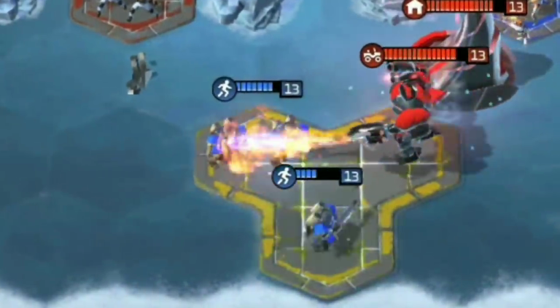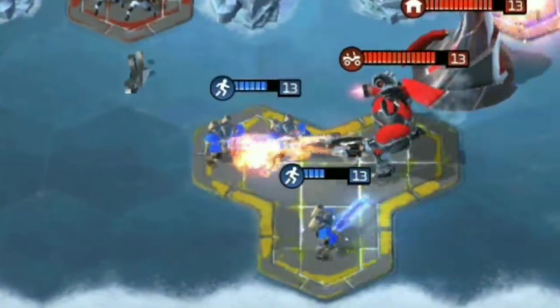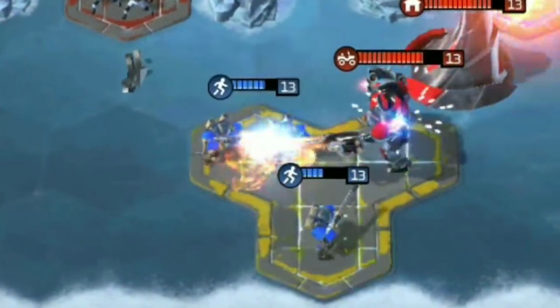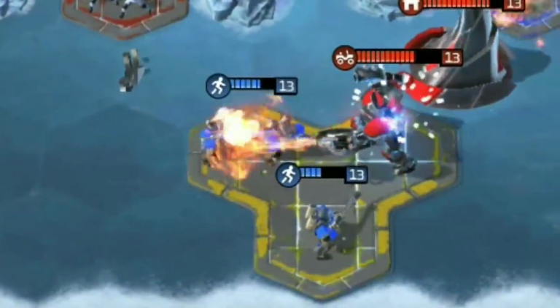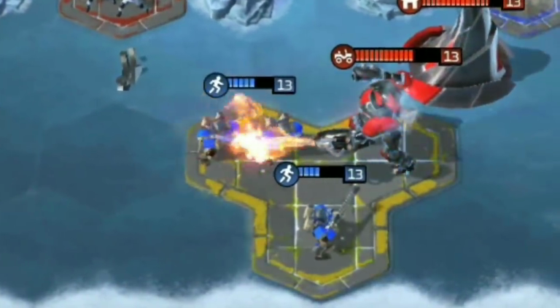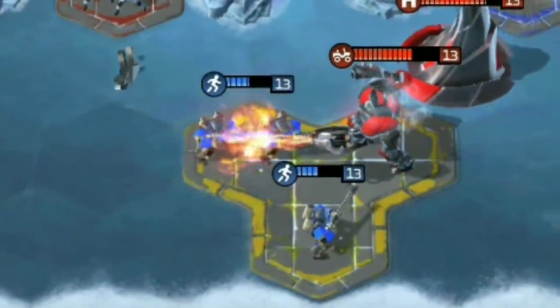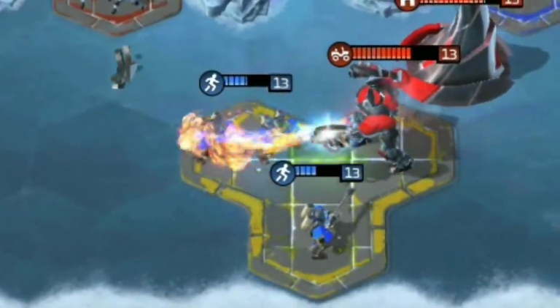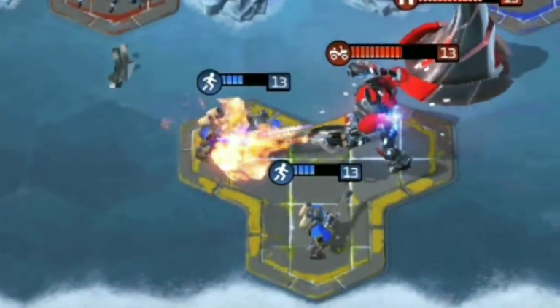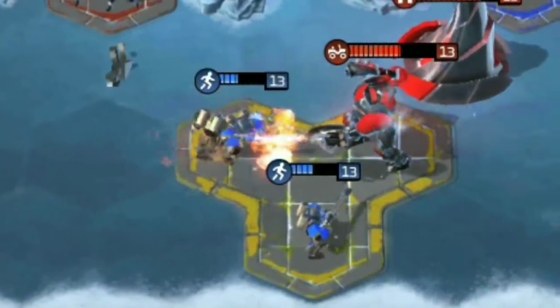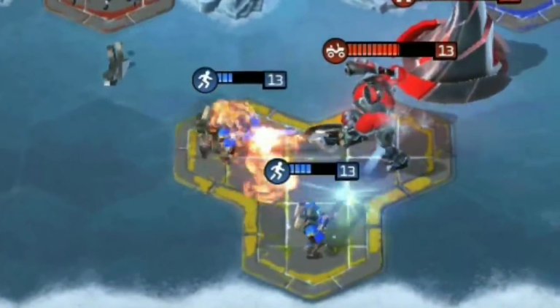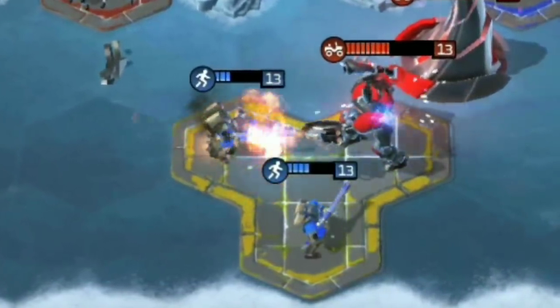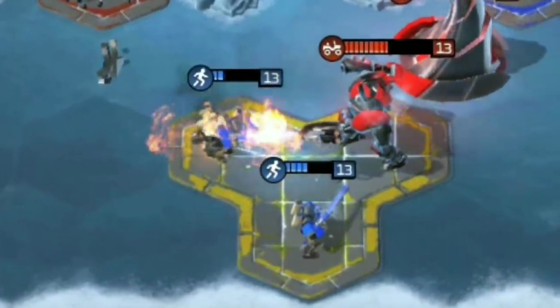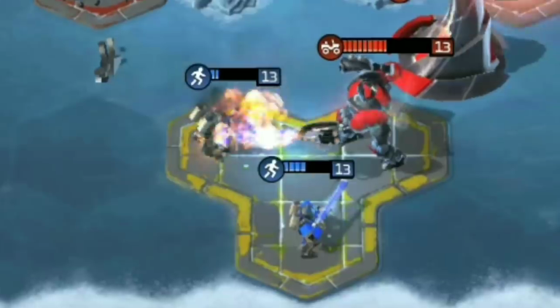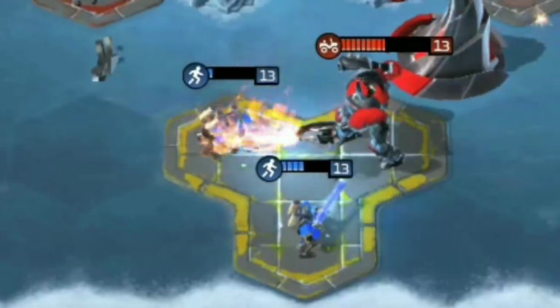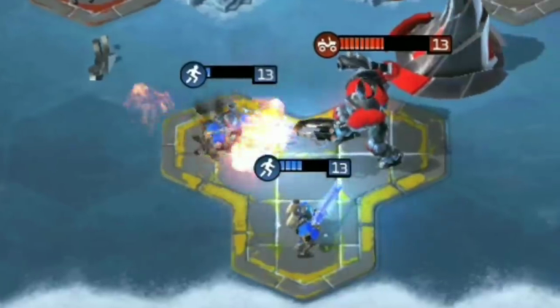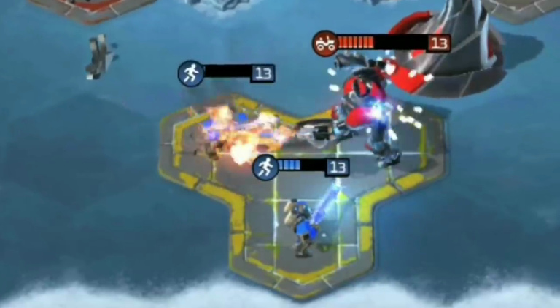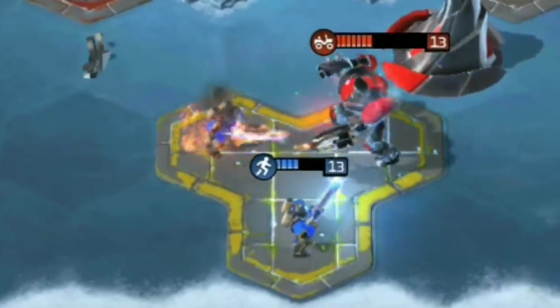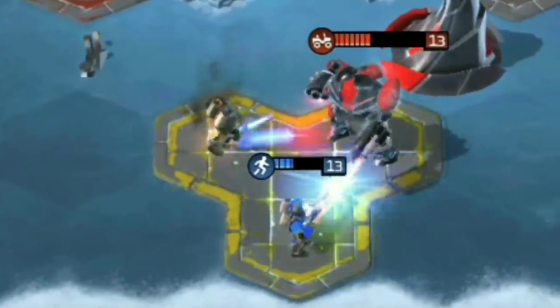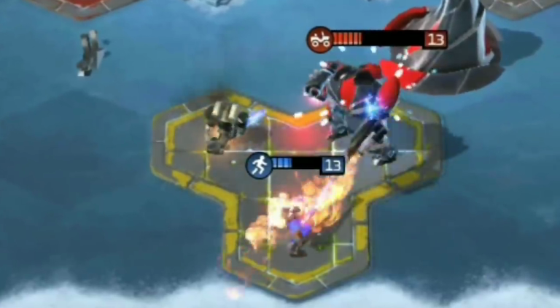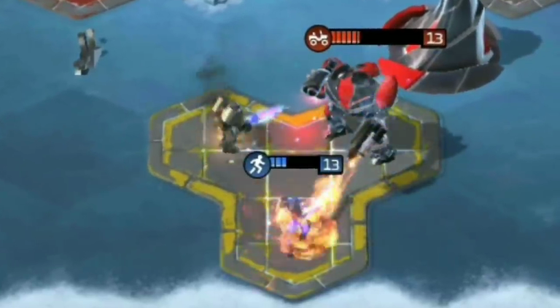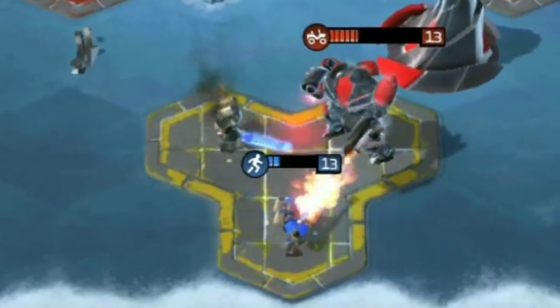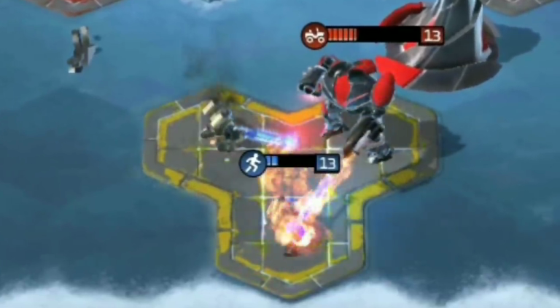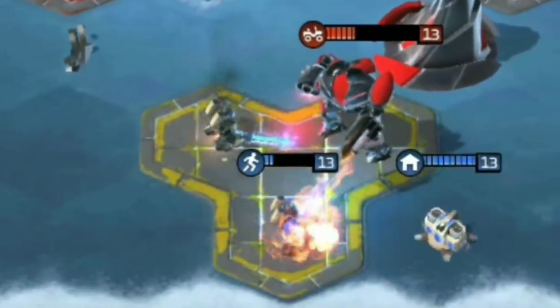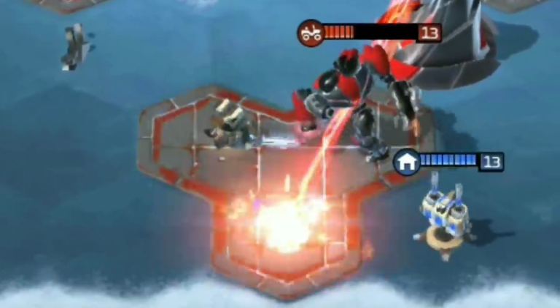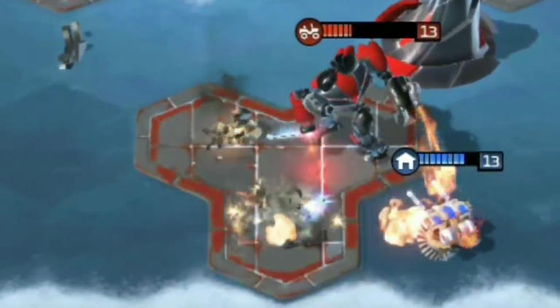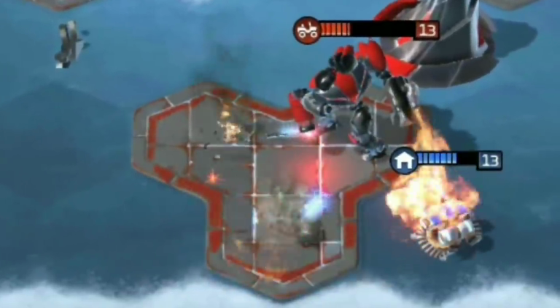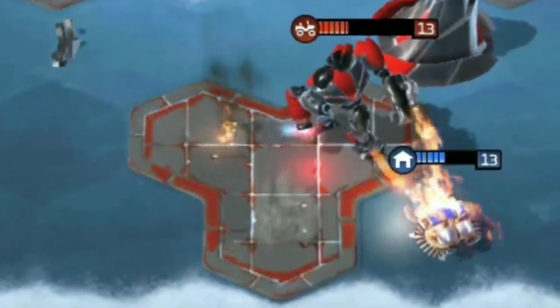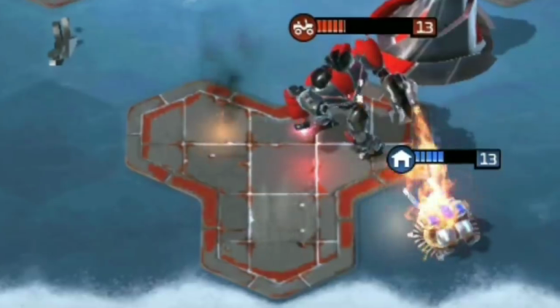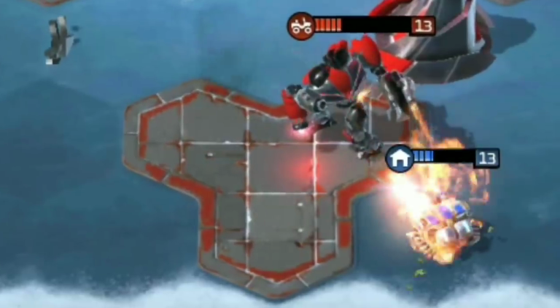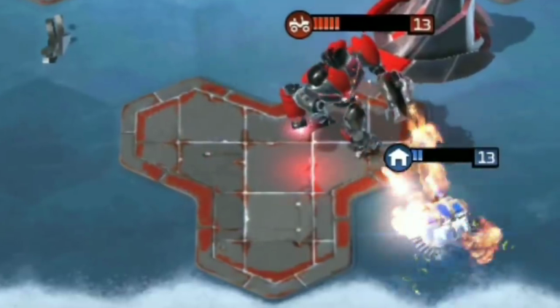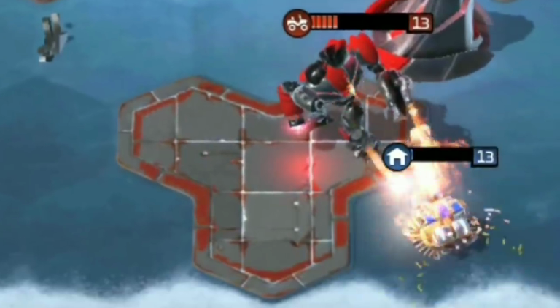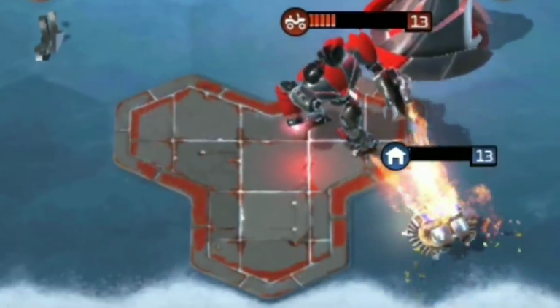The best way to beat an Avatar is to never let your opponent field it. If you keep pressure on both the launch pads and their Harvester, your opponent will be forced into spending their Tiberium.